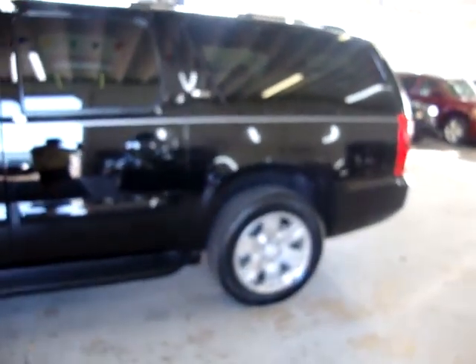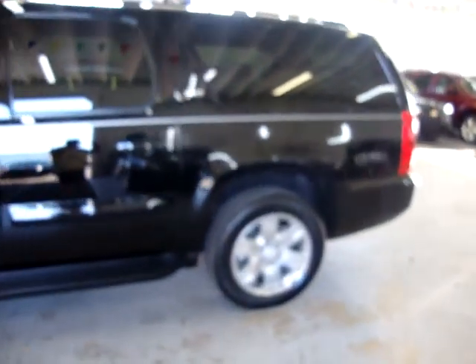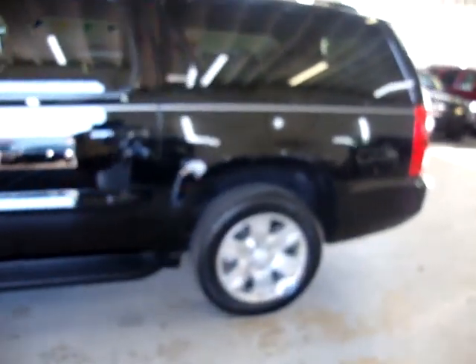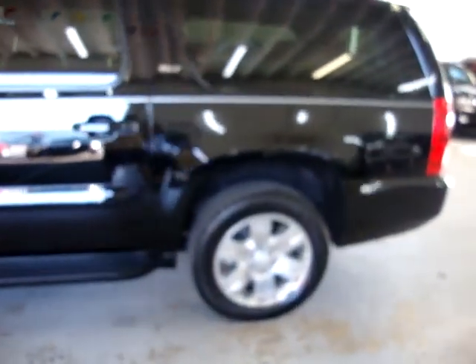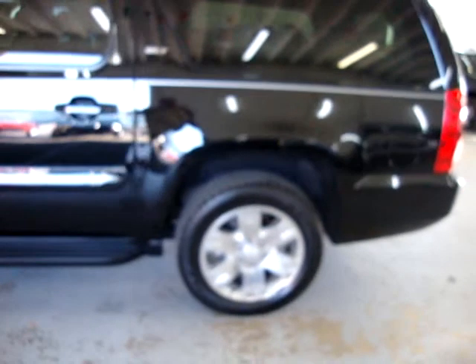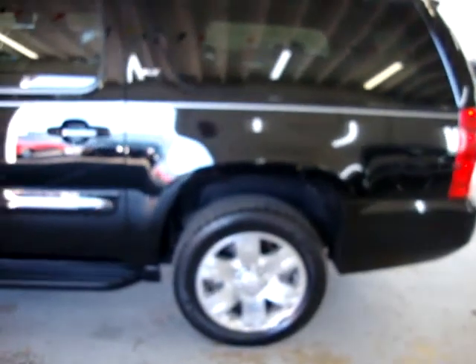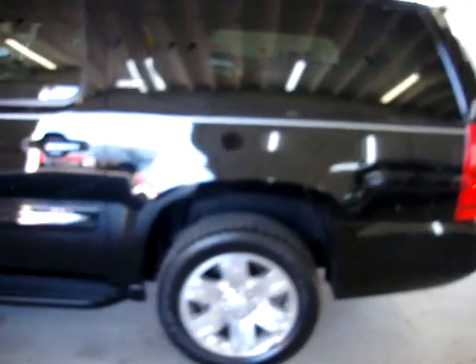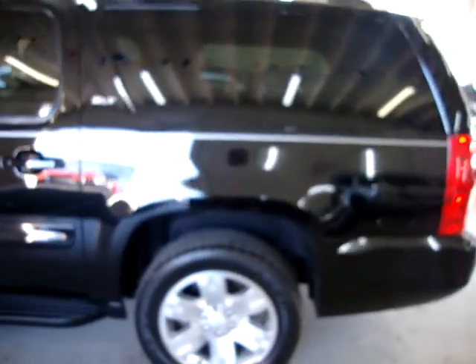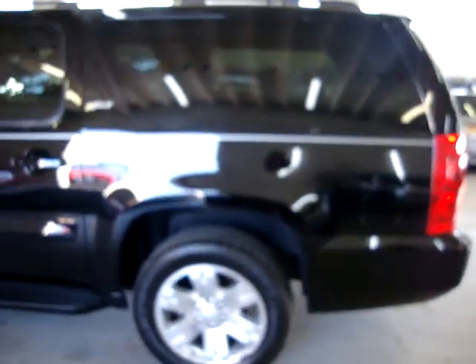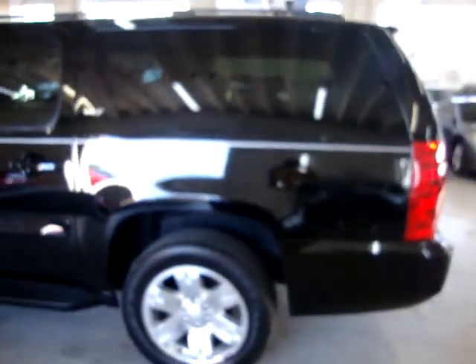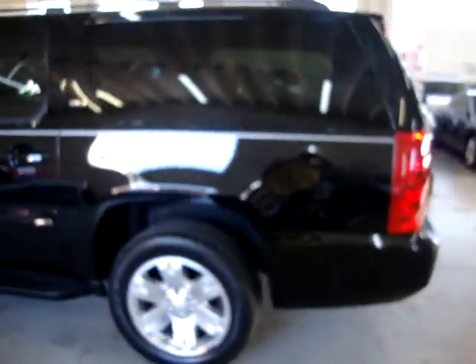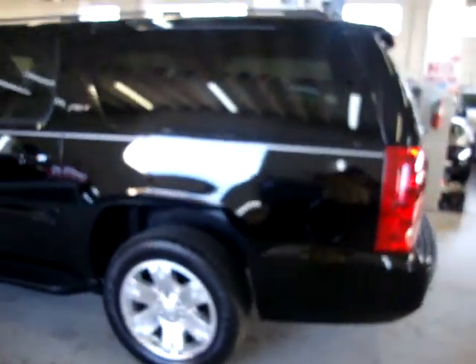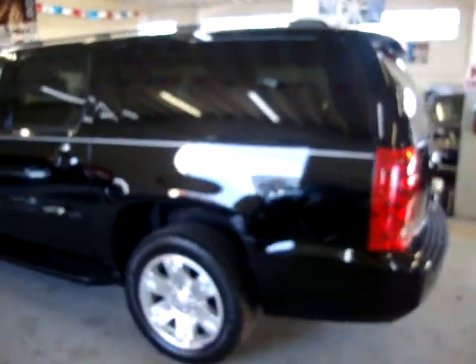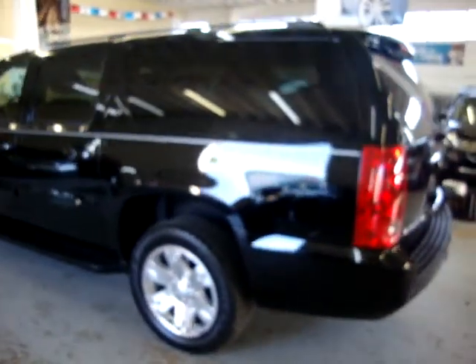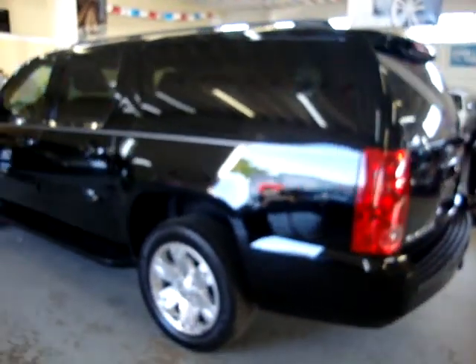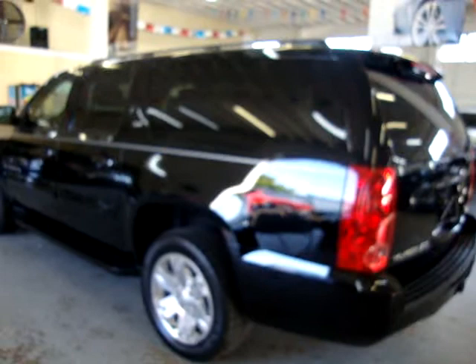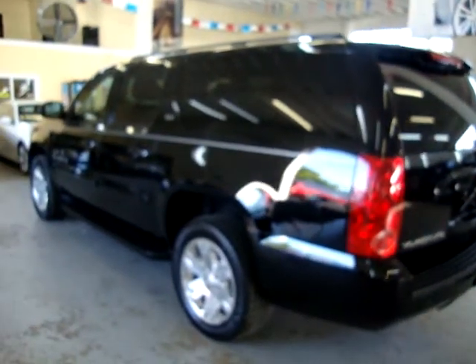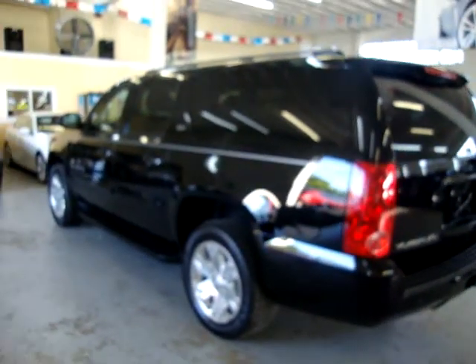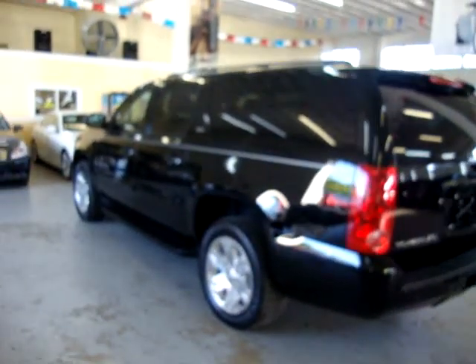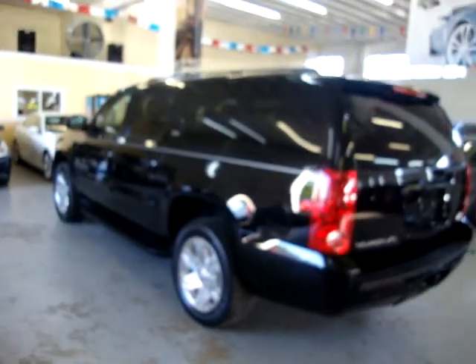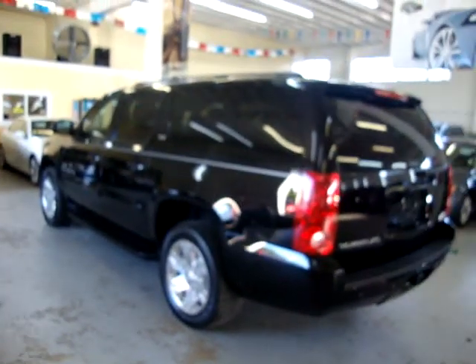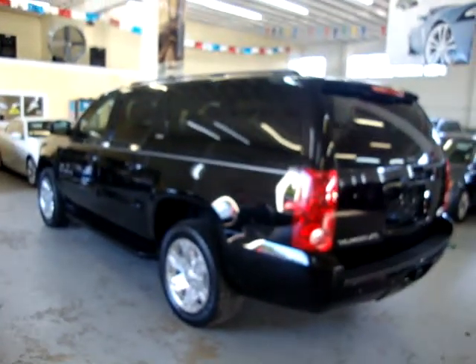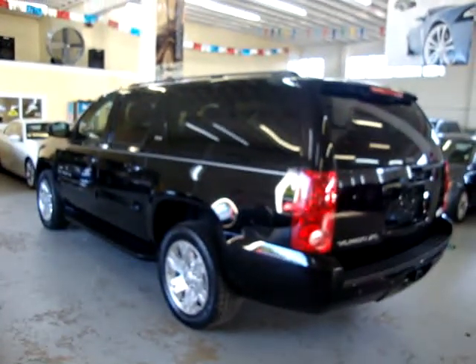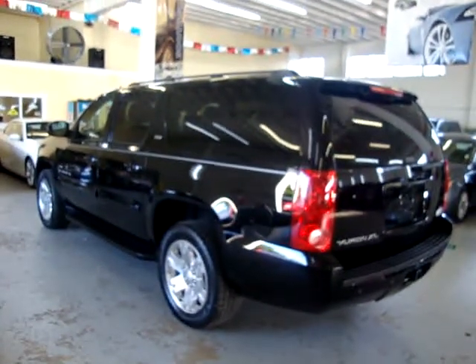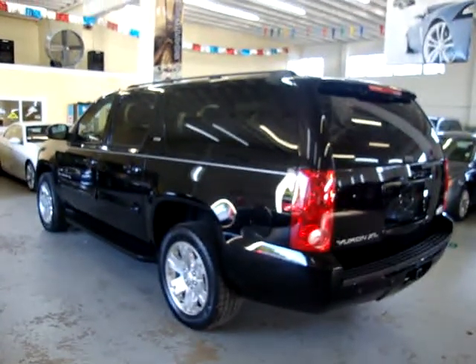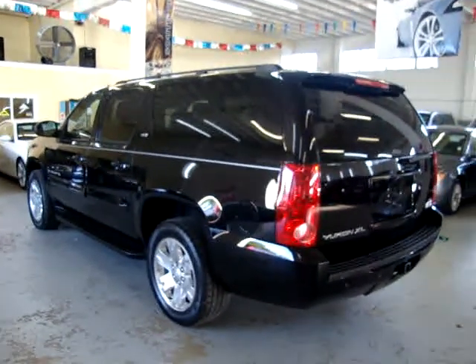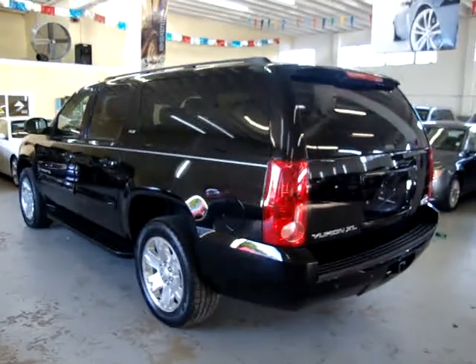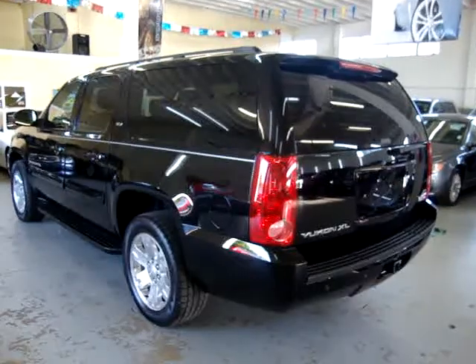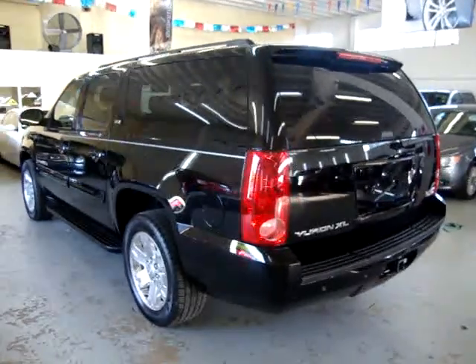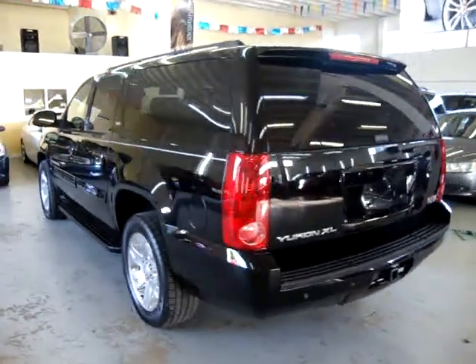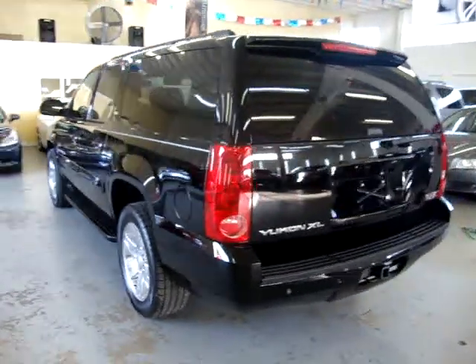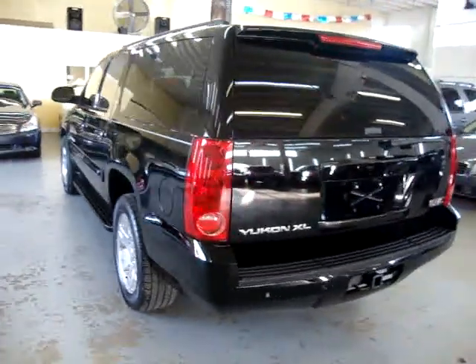We are located at 3200 Northwest 37th Street, Miami, Florida, 33142. We are open Monday through Friday 10 a.m. to 6 p.m., Saturday 9 to 5, and we are always closed on Sundays.